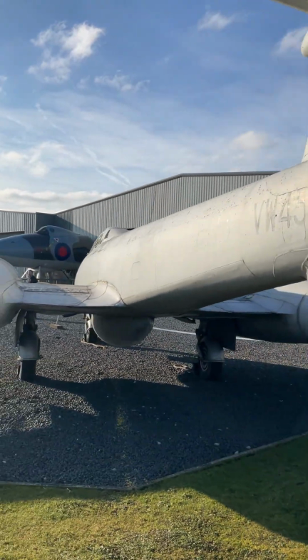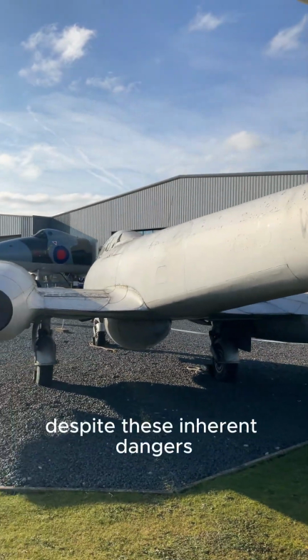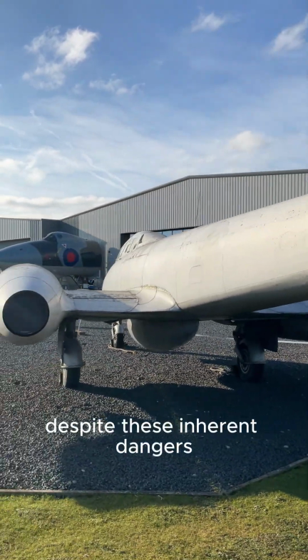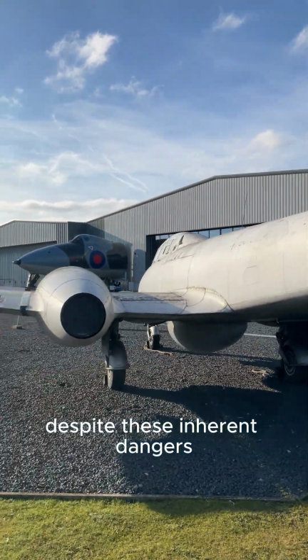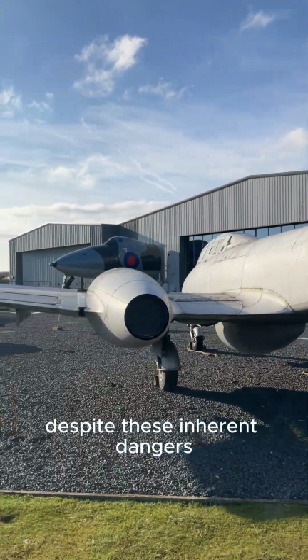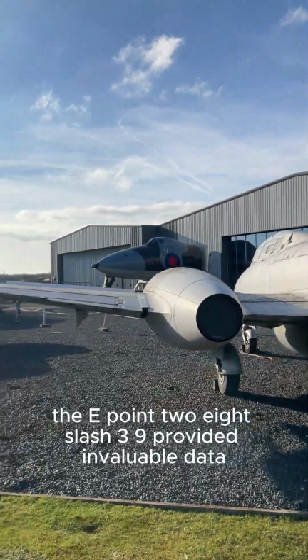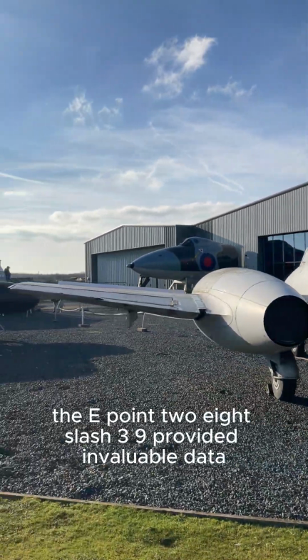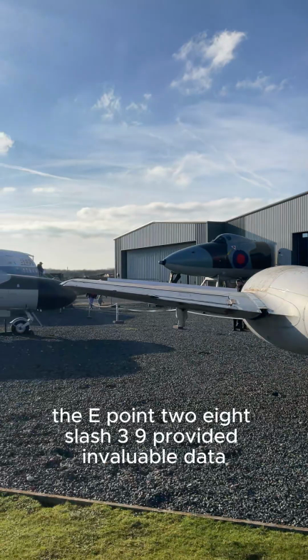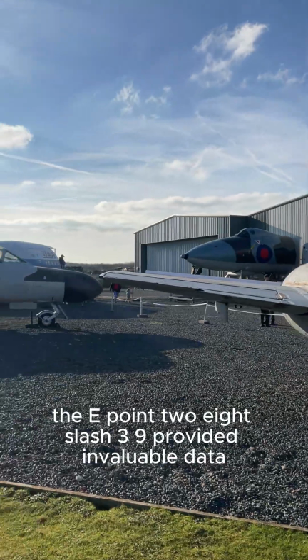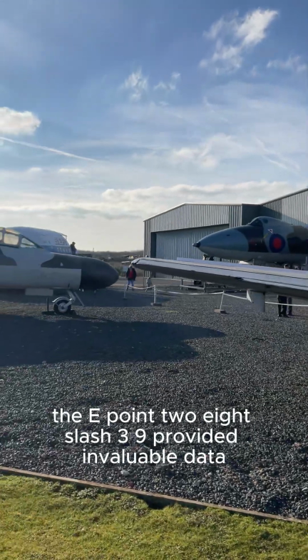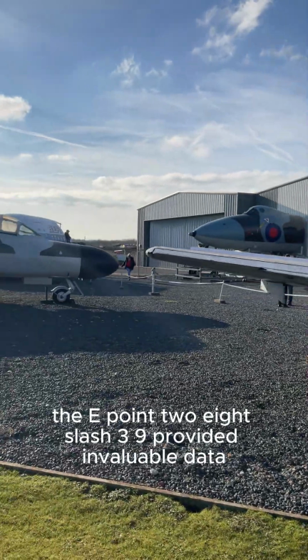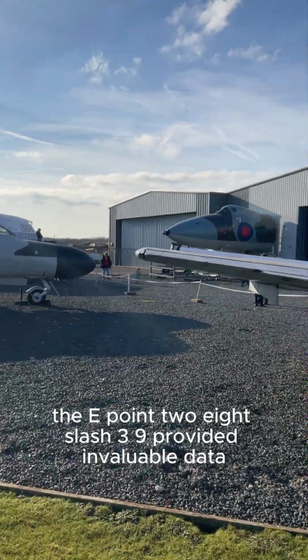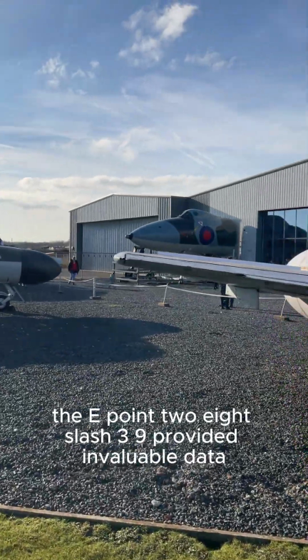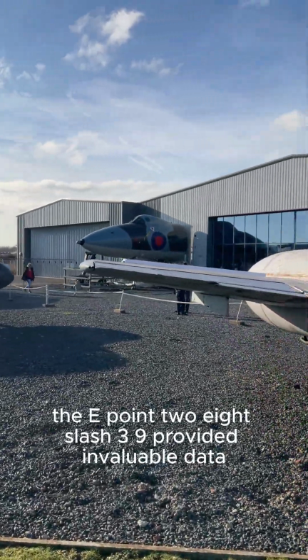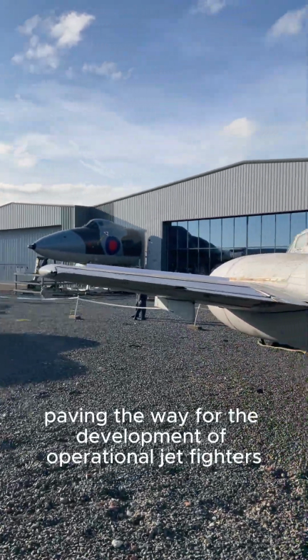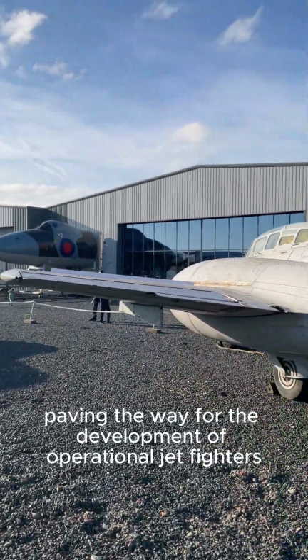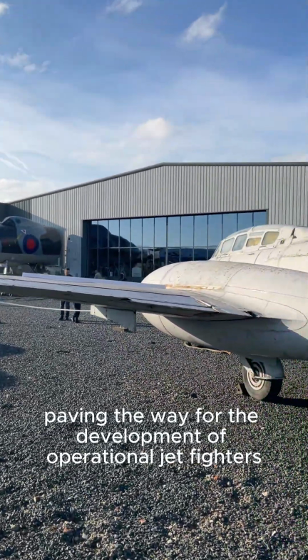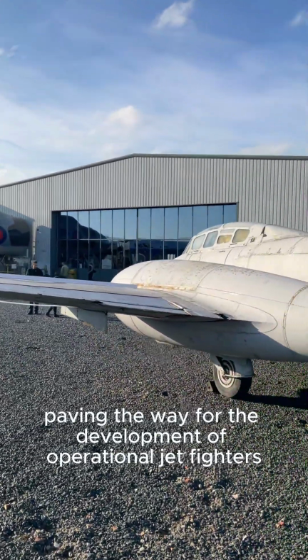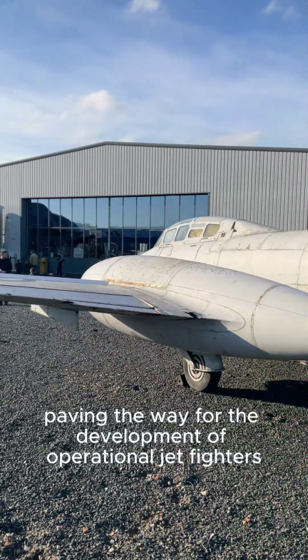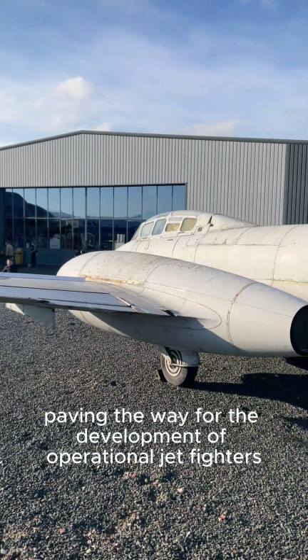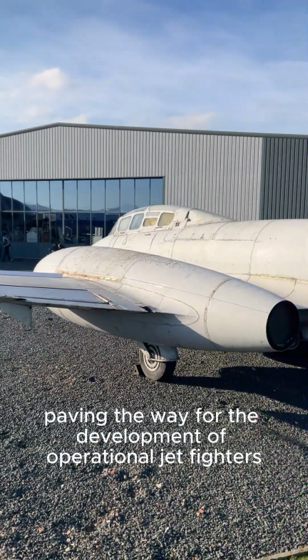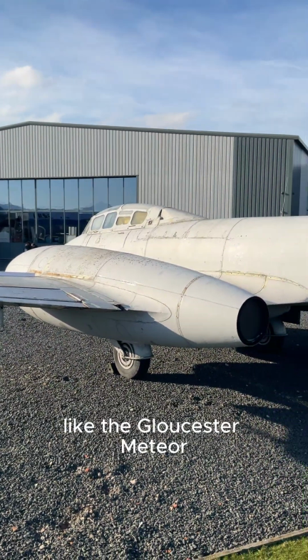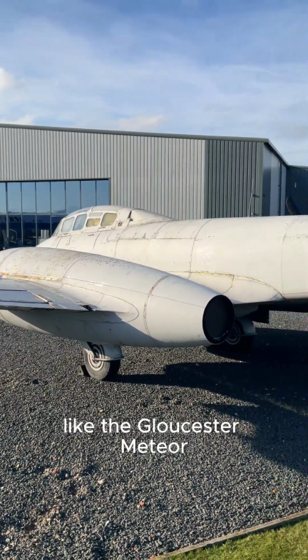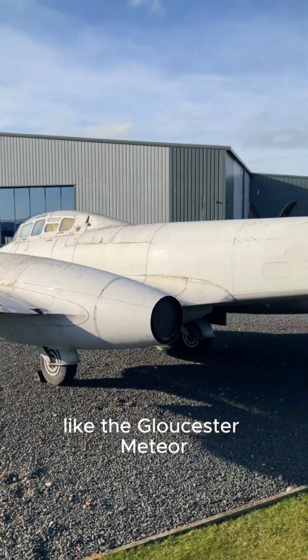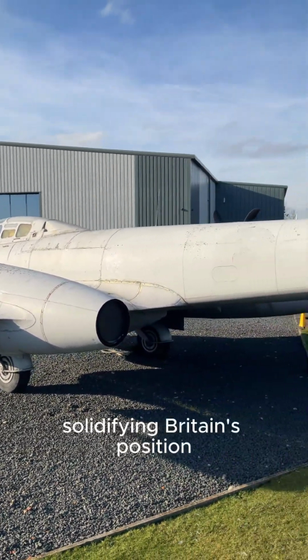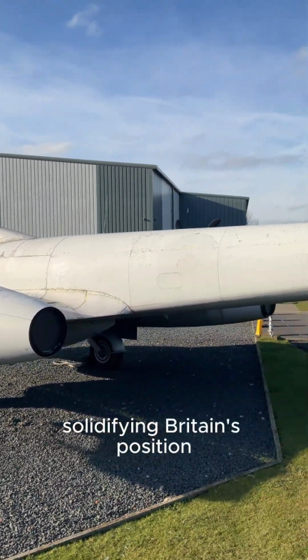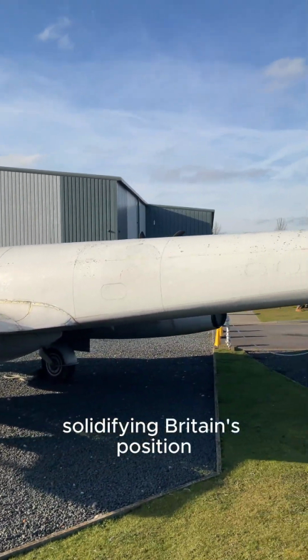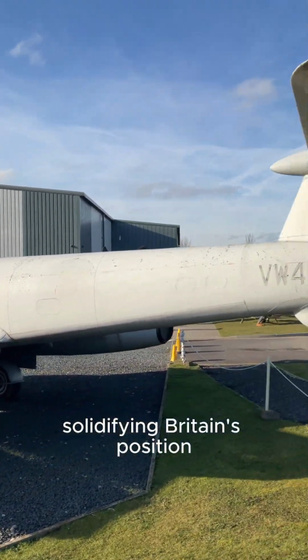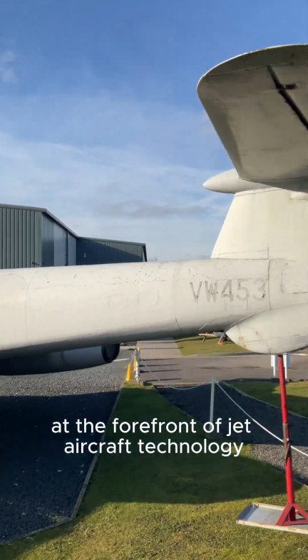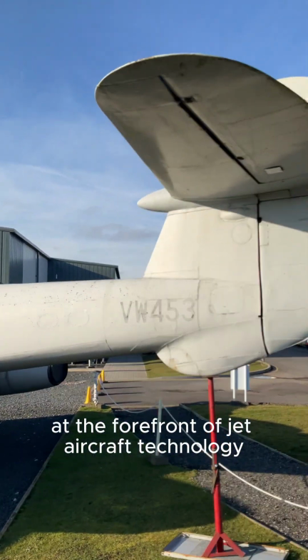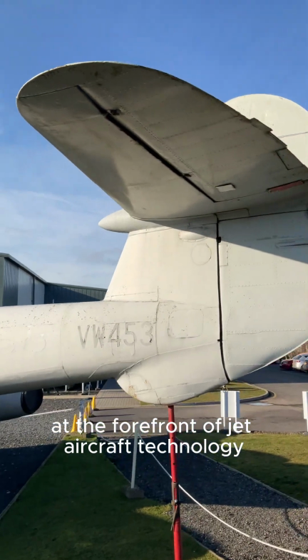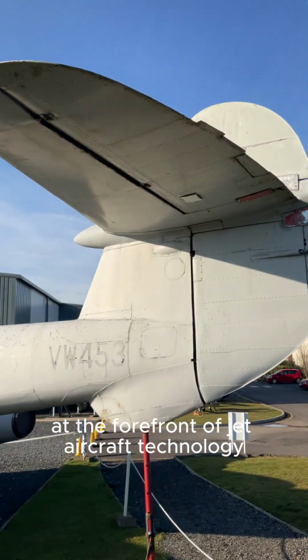Despite these inherent dangers, the E.28/39 provided invaluable data, paving the way for the development of operational jet fighters like the Gloster Meteor, solidifying Britain's position at the forefront of jet aircraft technology.